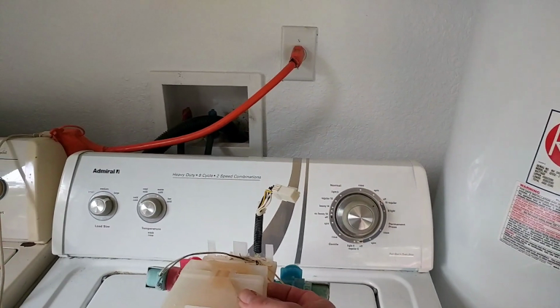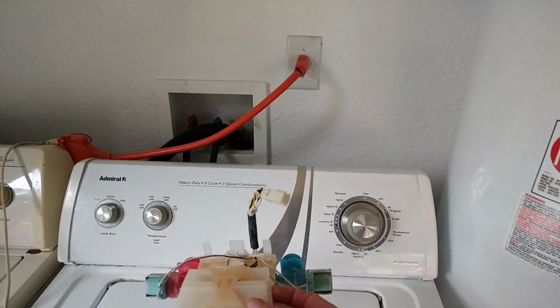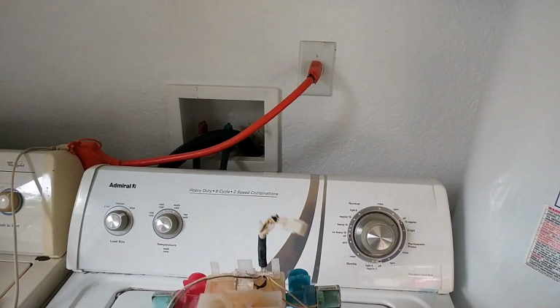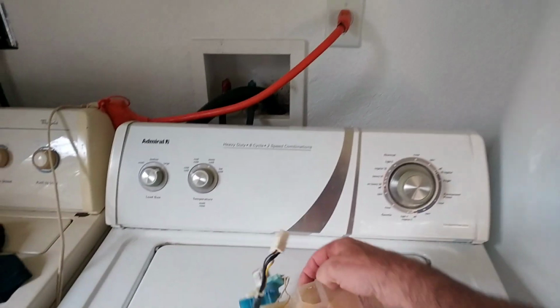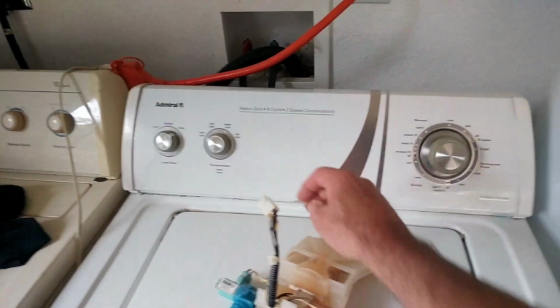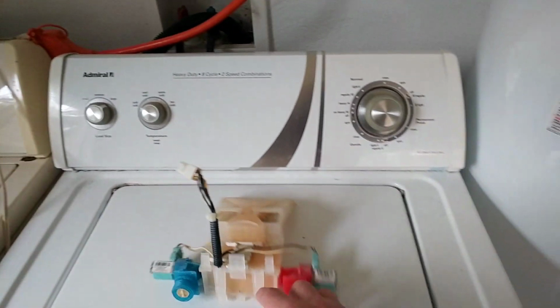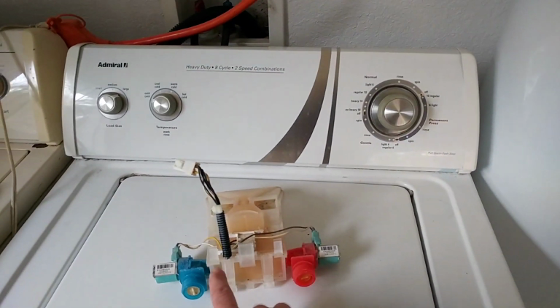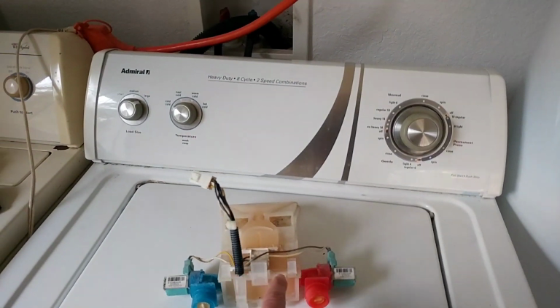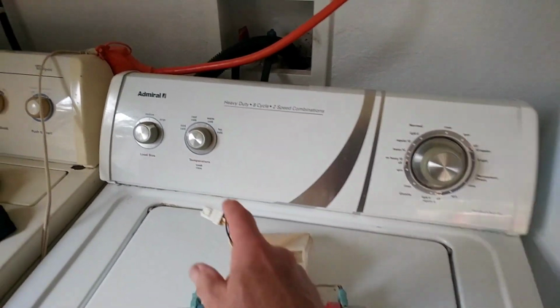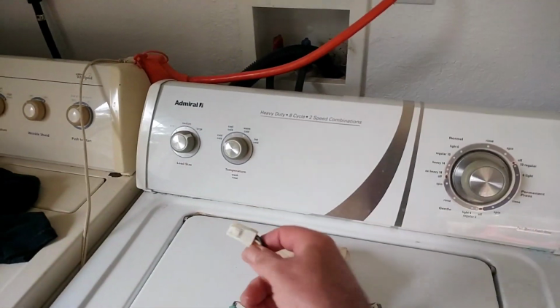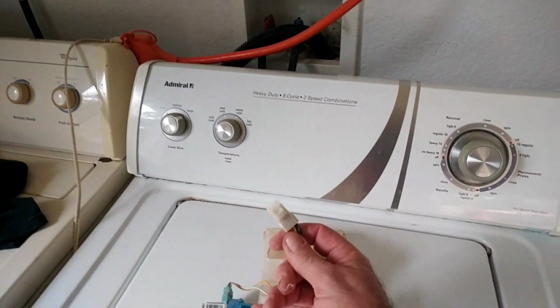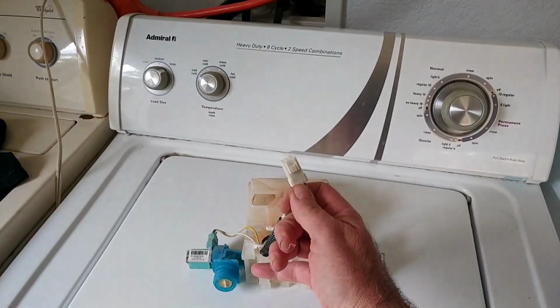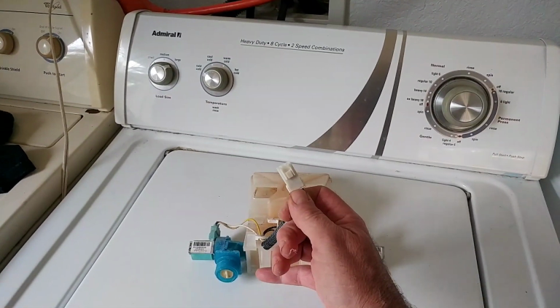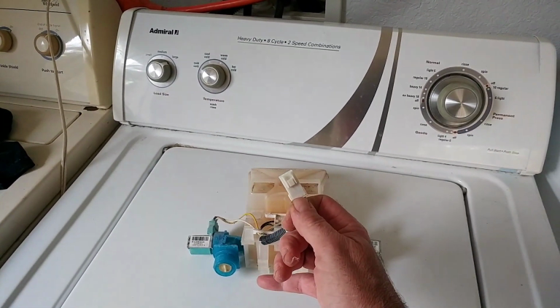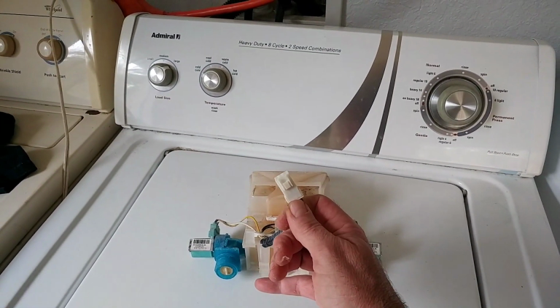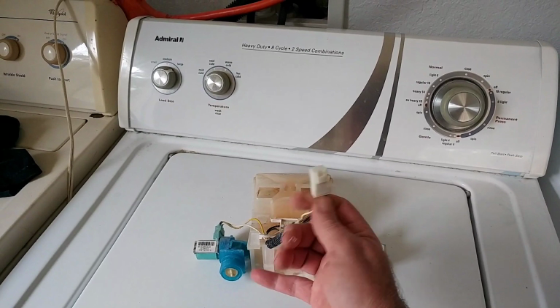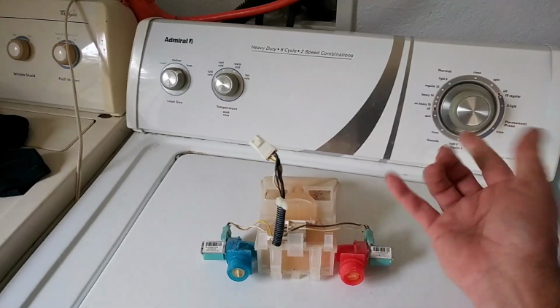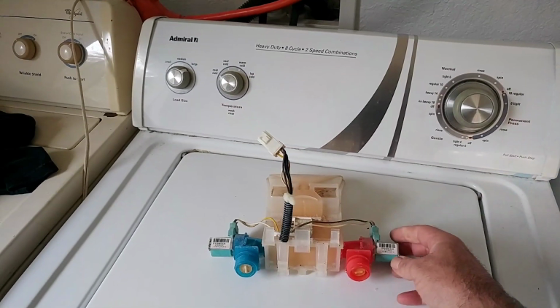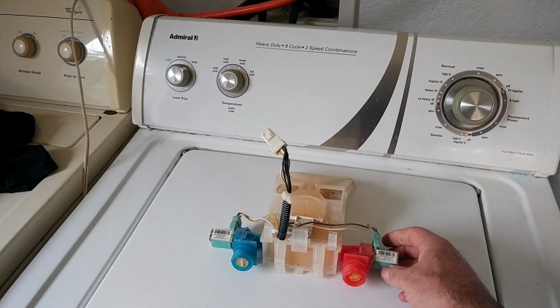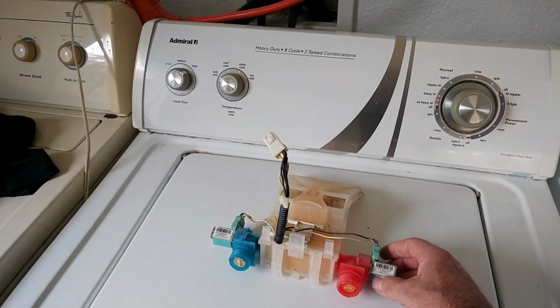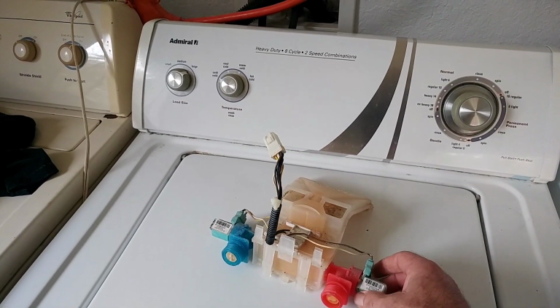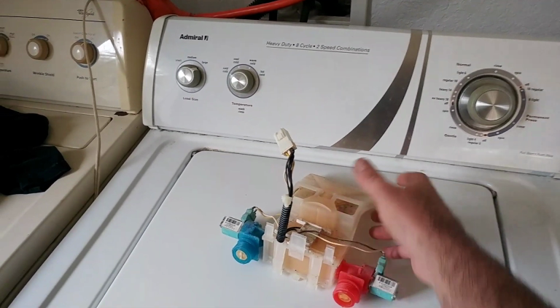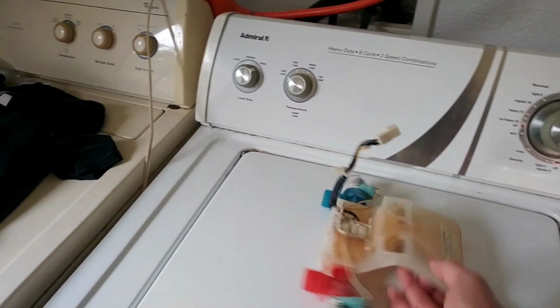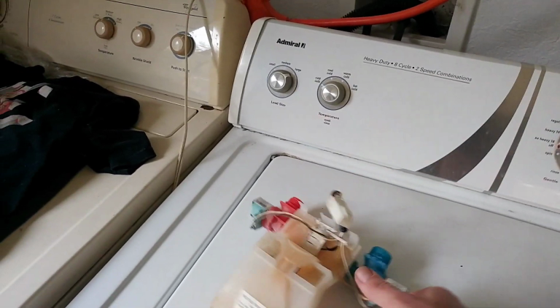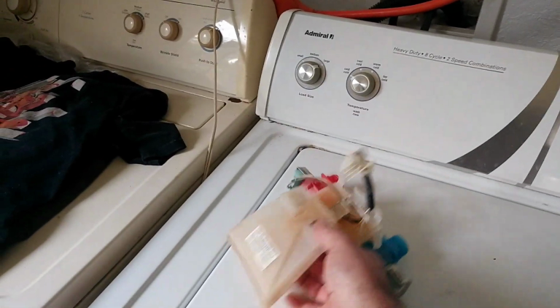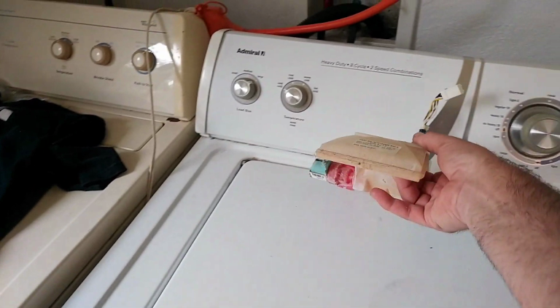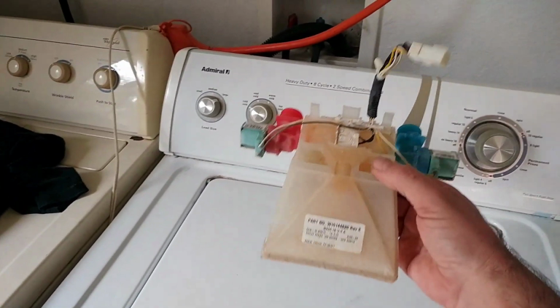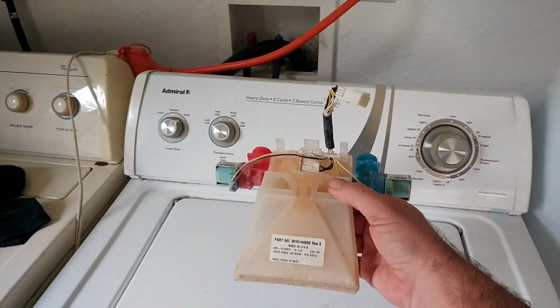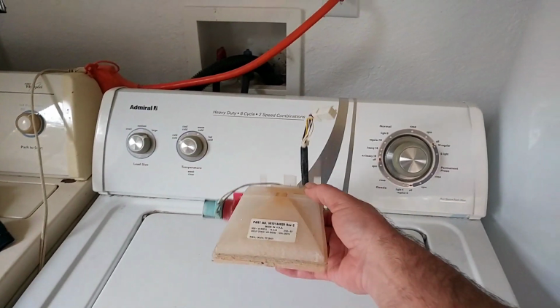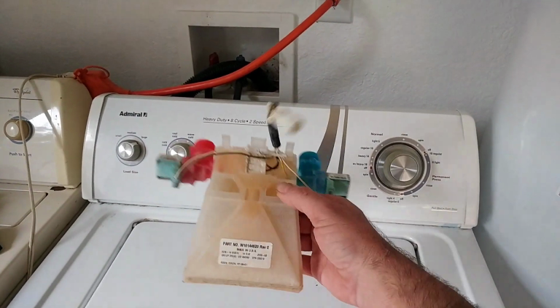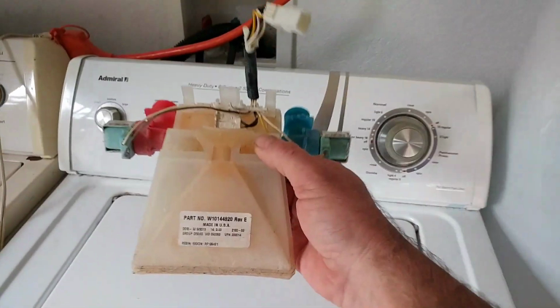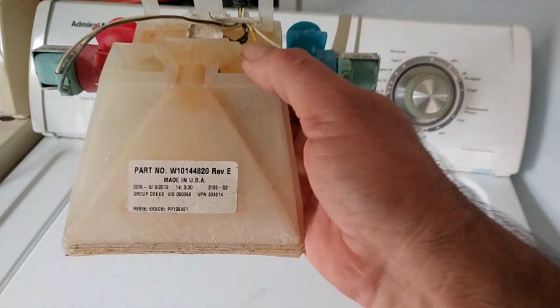That'll expose the back of the pump, which will be like this. There are clips you have to take off, and one wiring harness to unhook — it just pulls apart. Then it just fits right in. It's a really easy repair if I can do it.